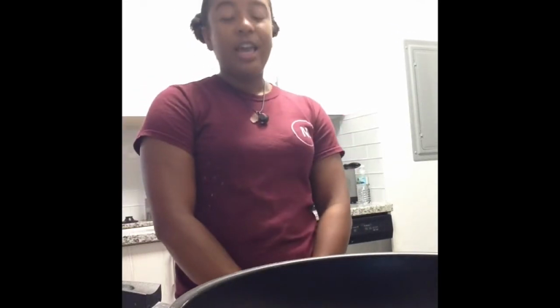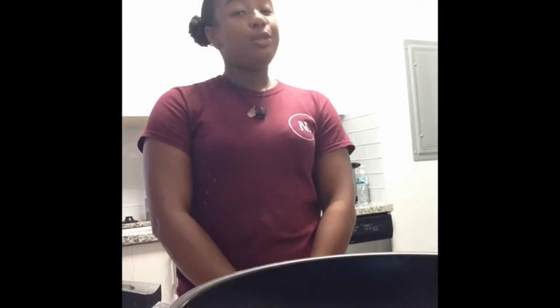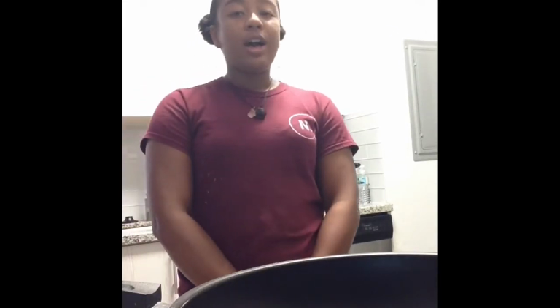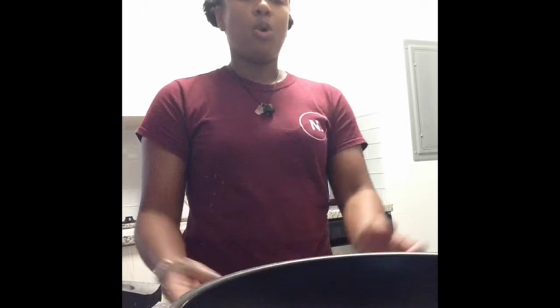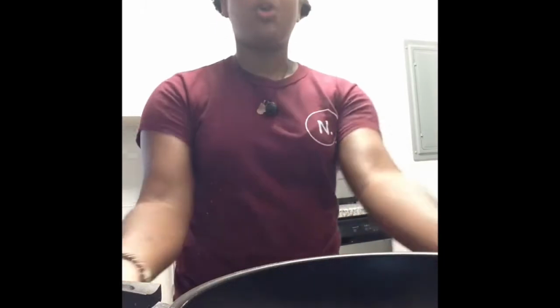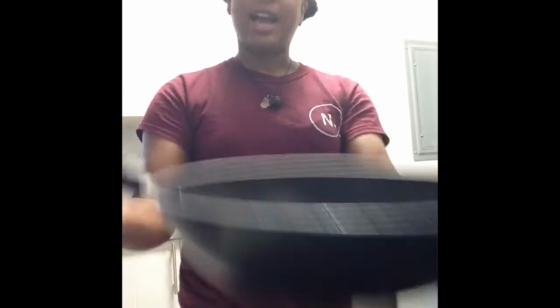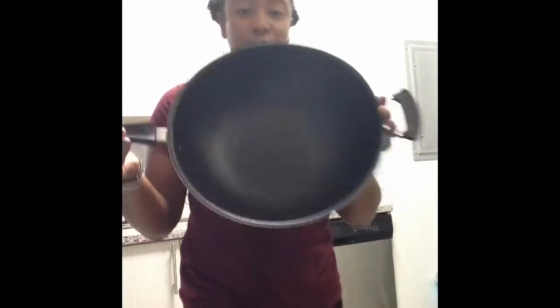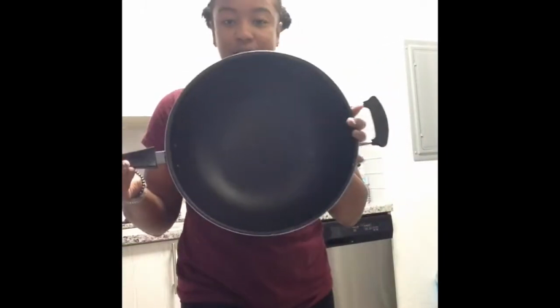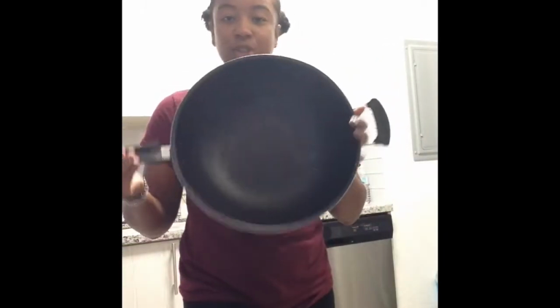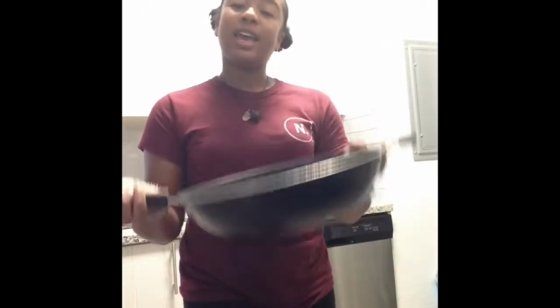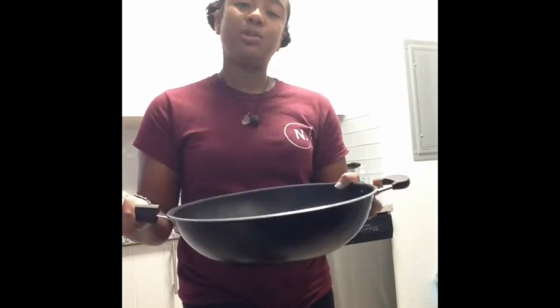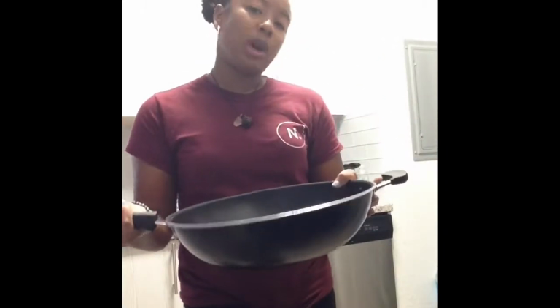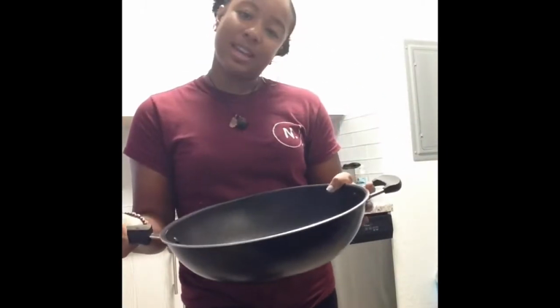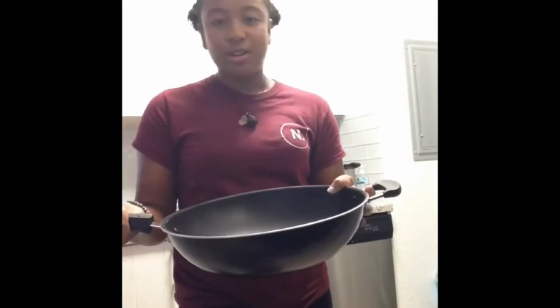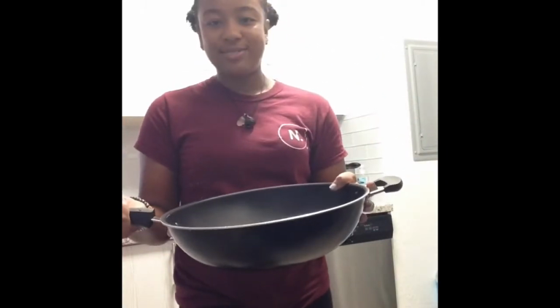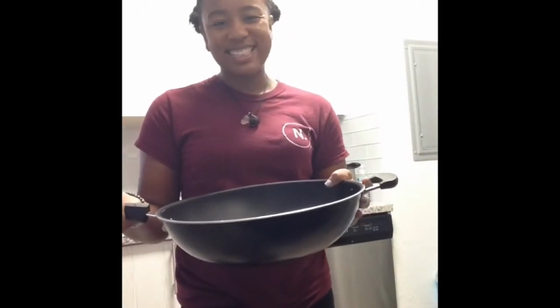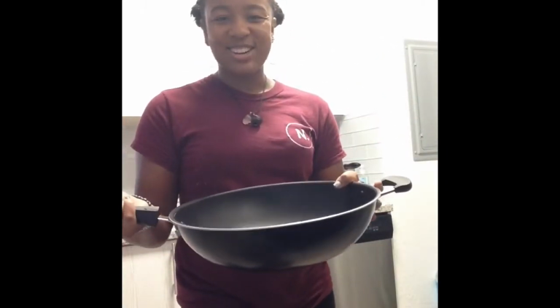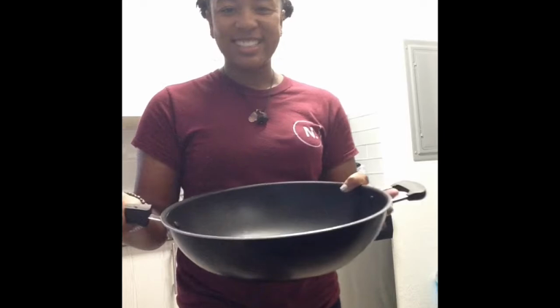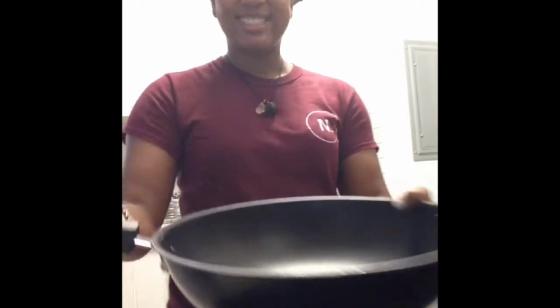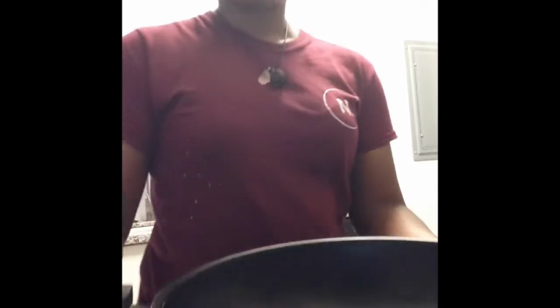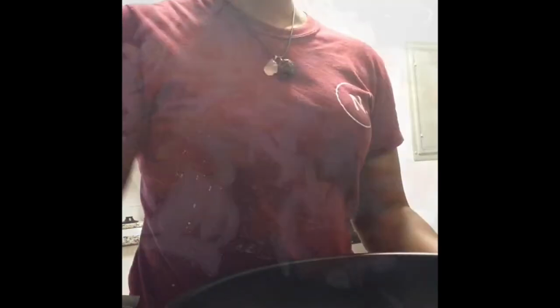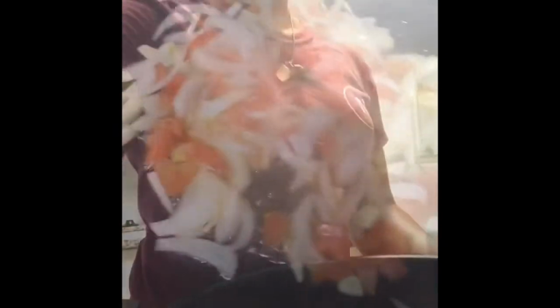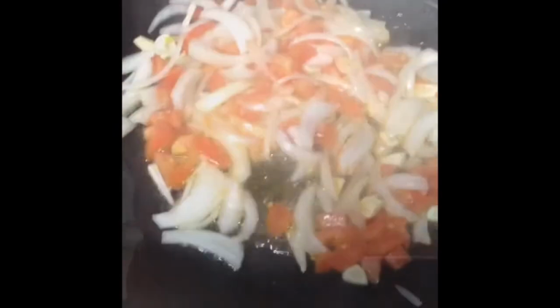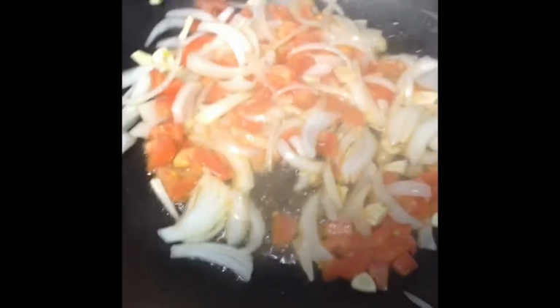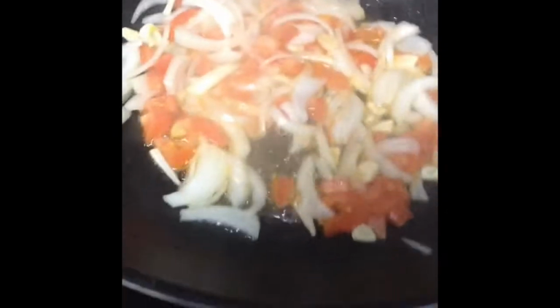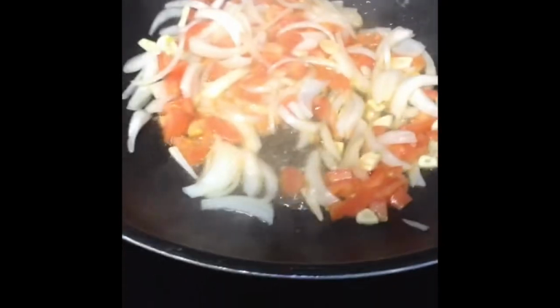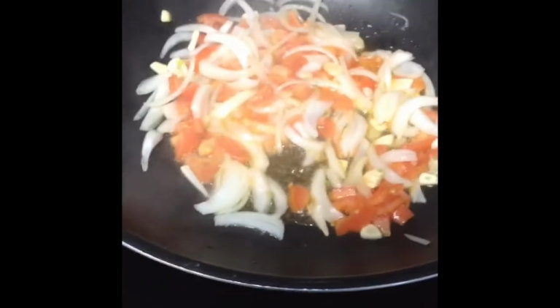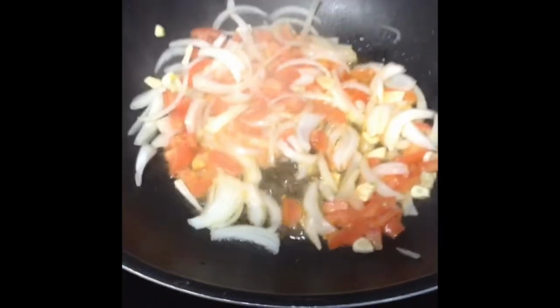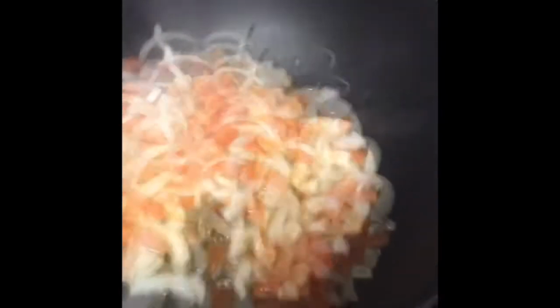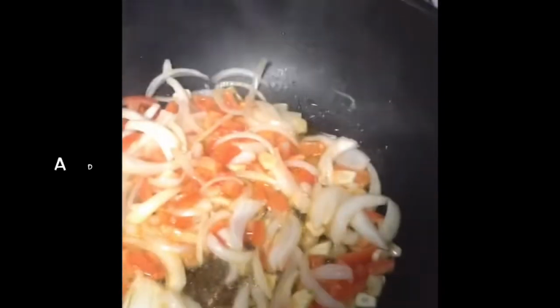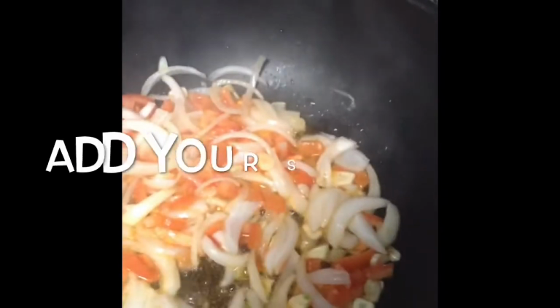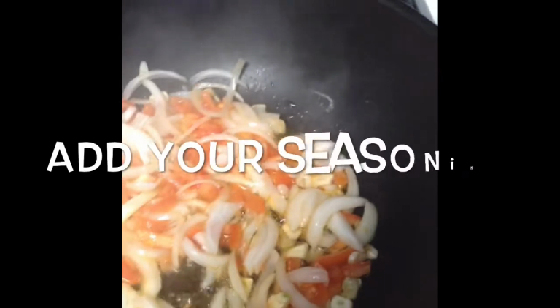If you don't have a wok, which I like using, you can use a wide pan as well. Let's get started. Add the onion and tomato and fresh garlic. It's simmering.